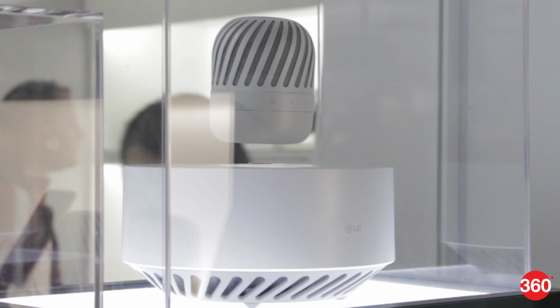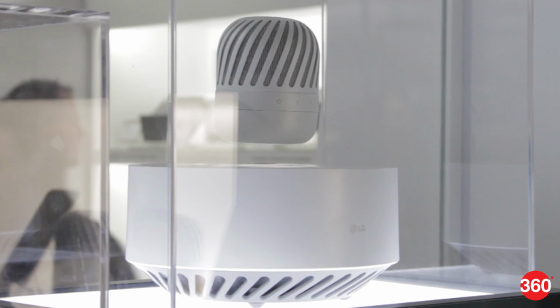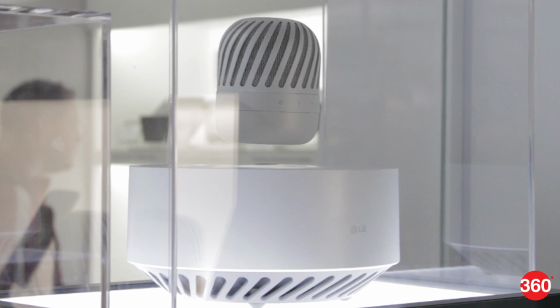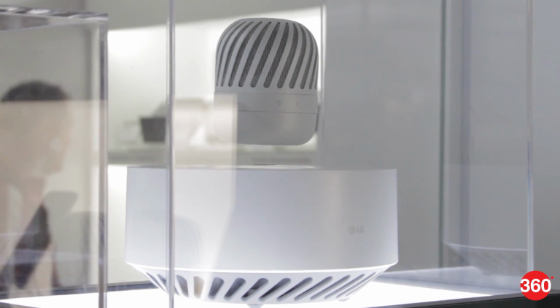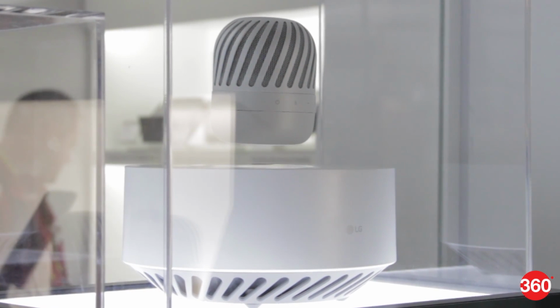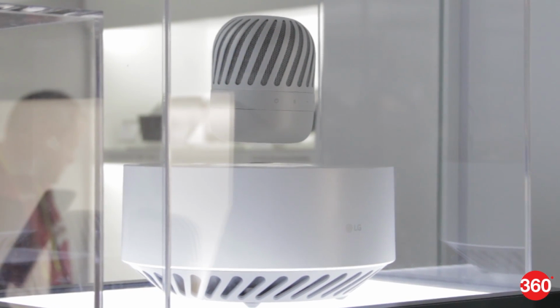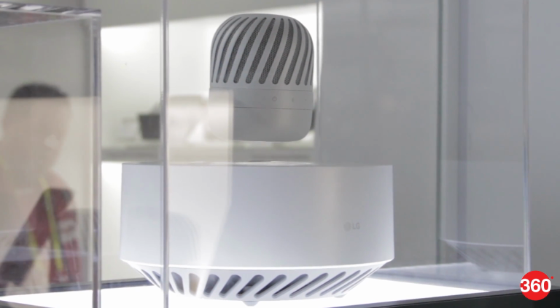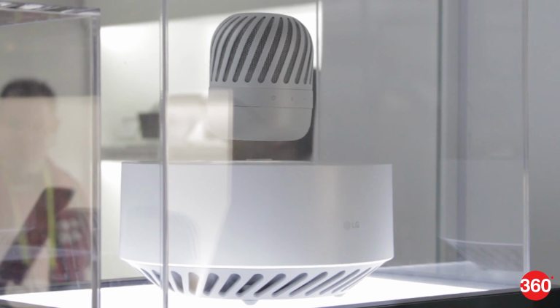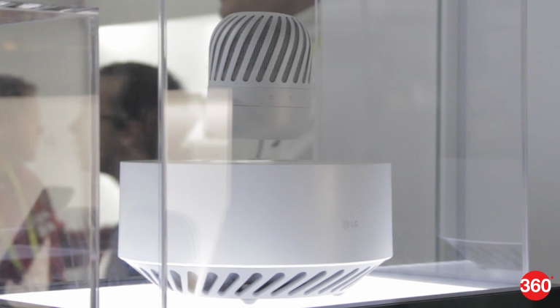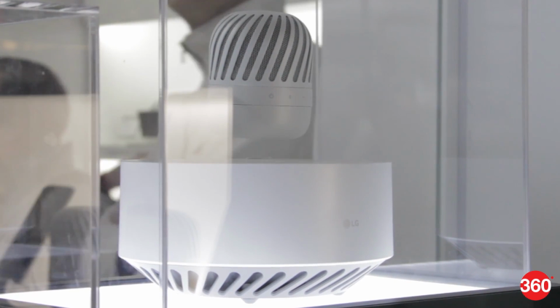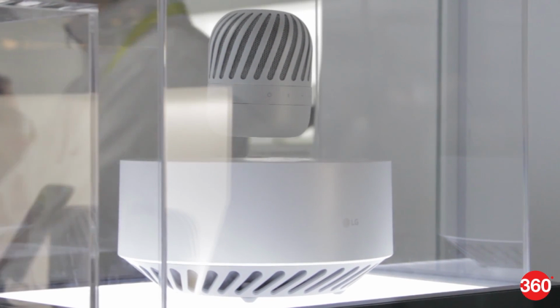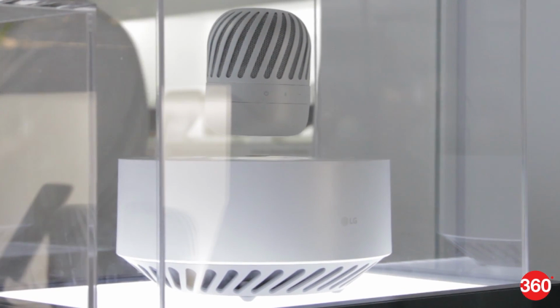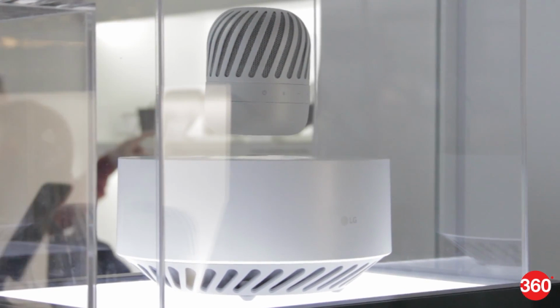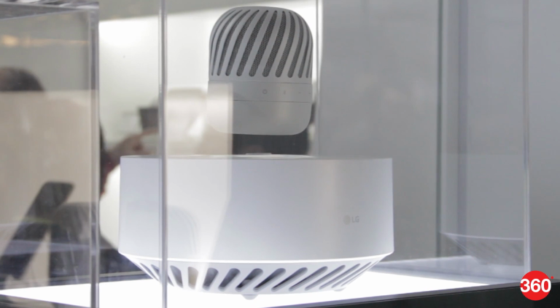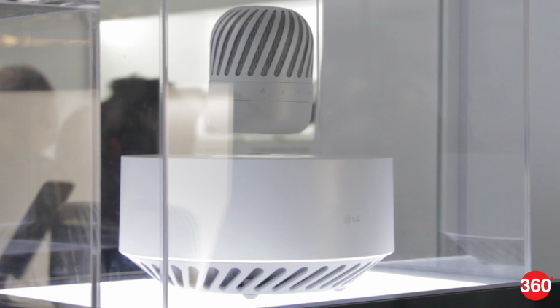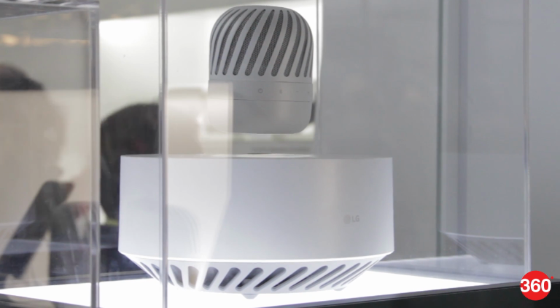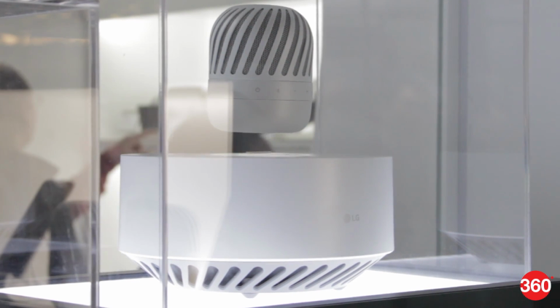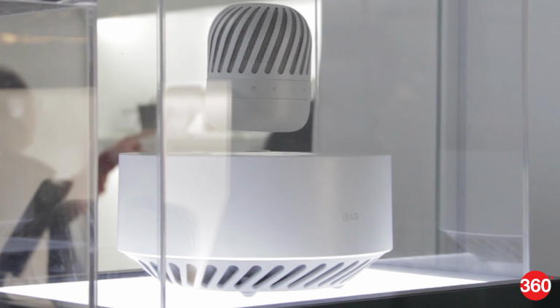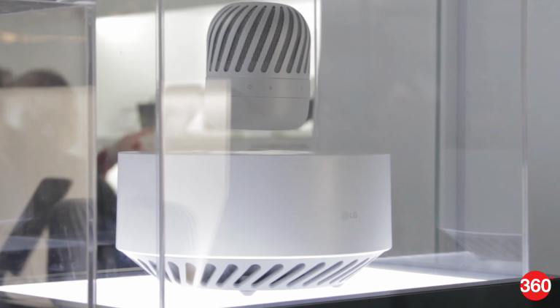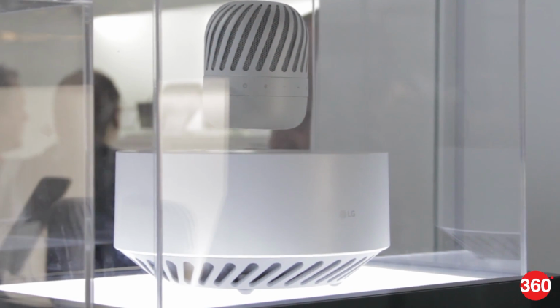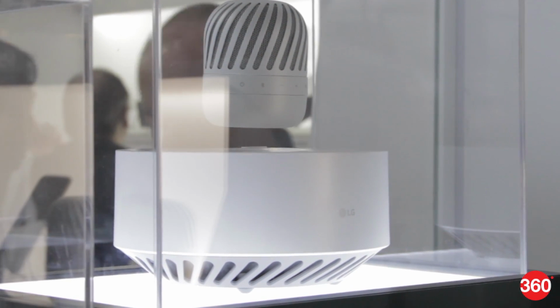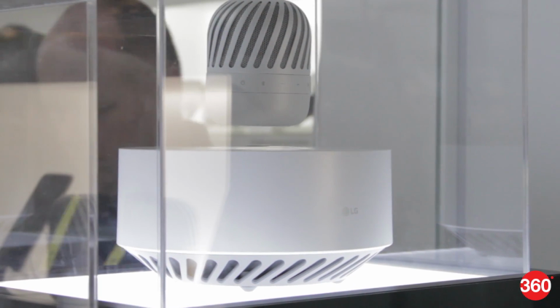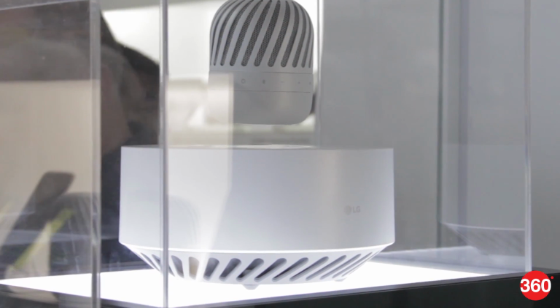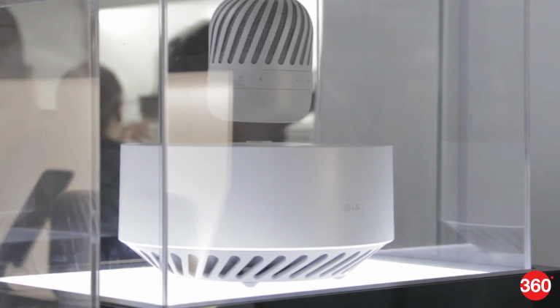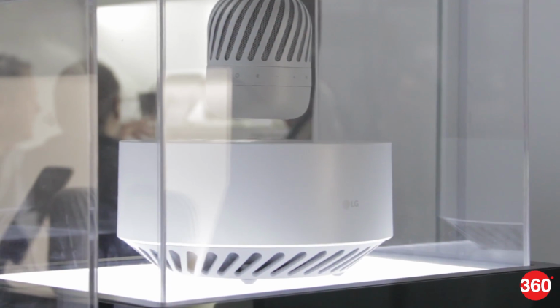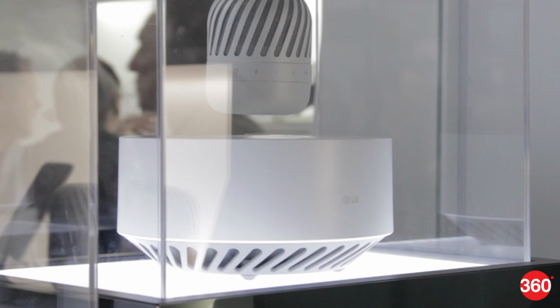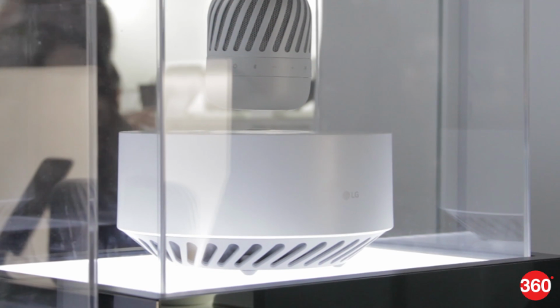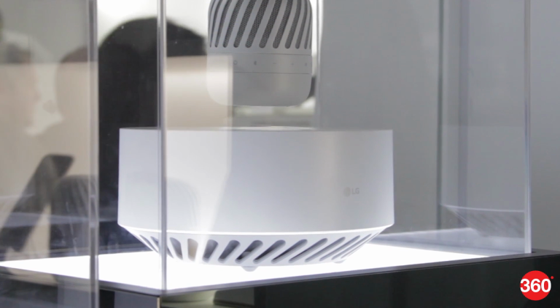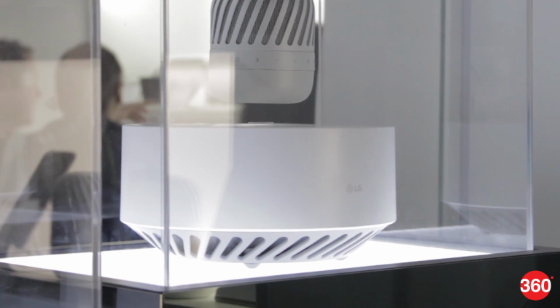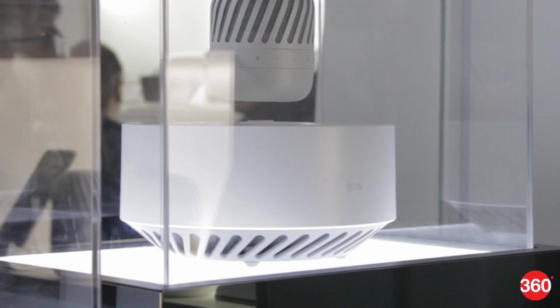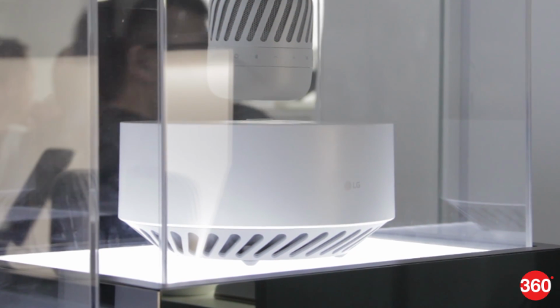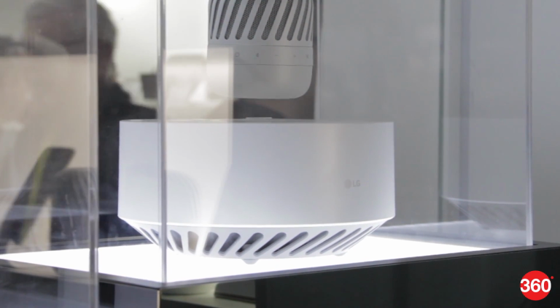LG claims that the PJ9 speaker is IPX7 compliant, which means that it doesn't have any rating for protection against dust, but it is water-resistant and can survive immersion in 1 meter of water for up to 30 minutes.